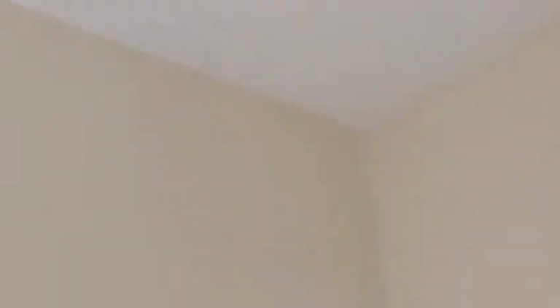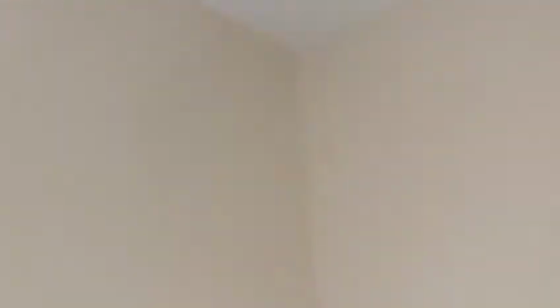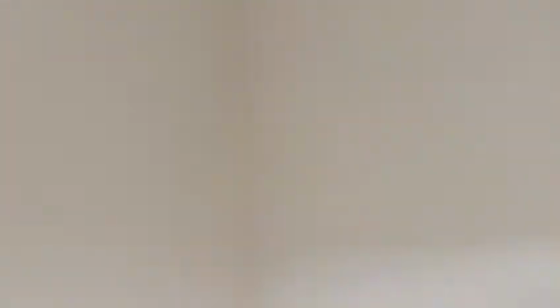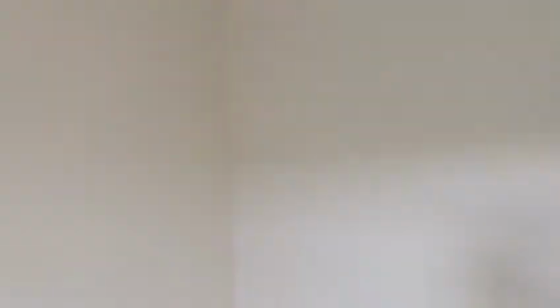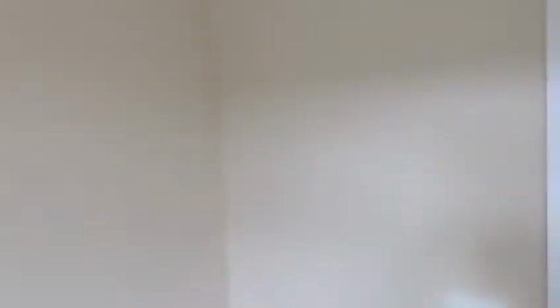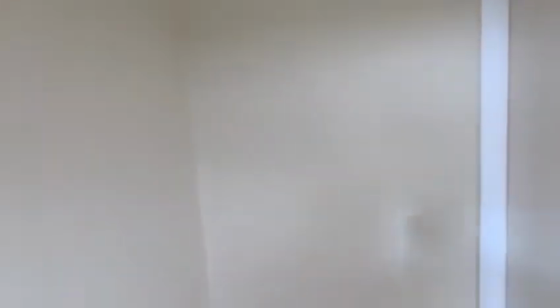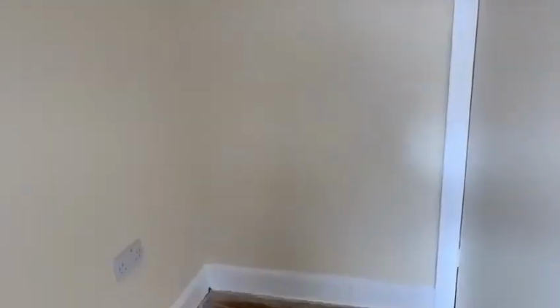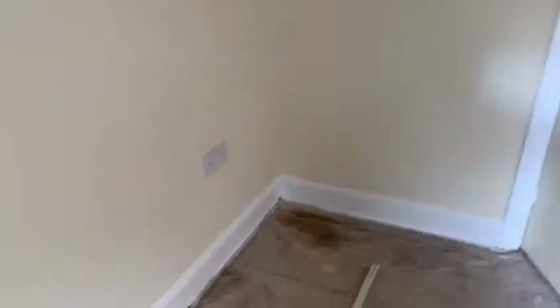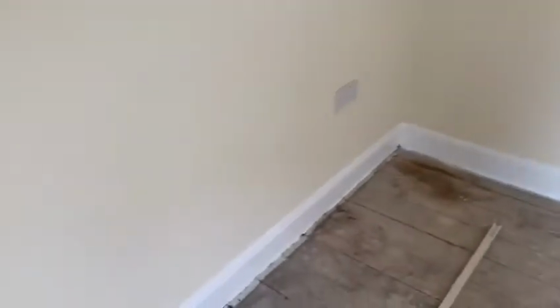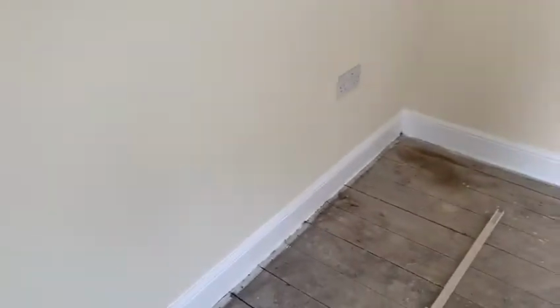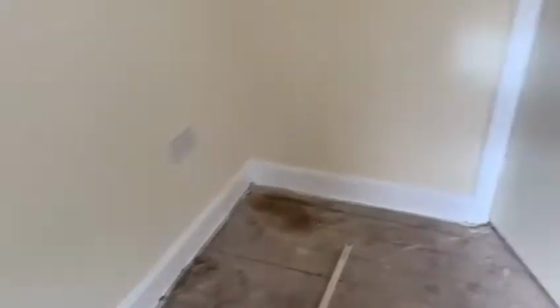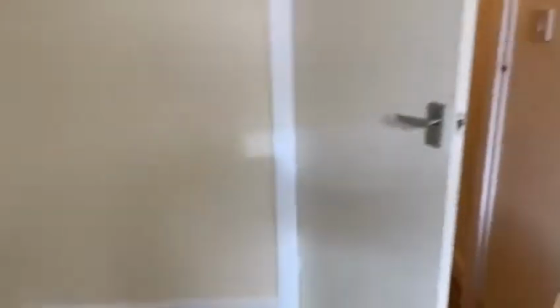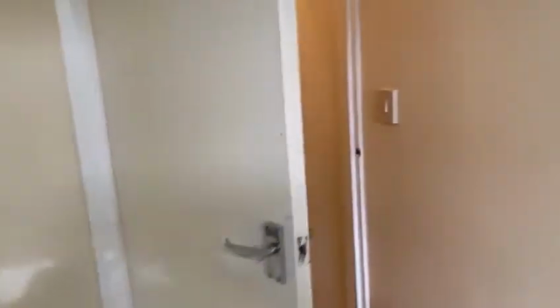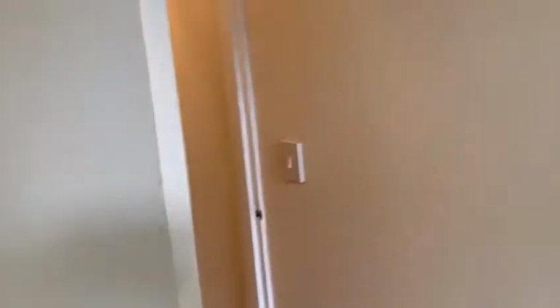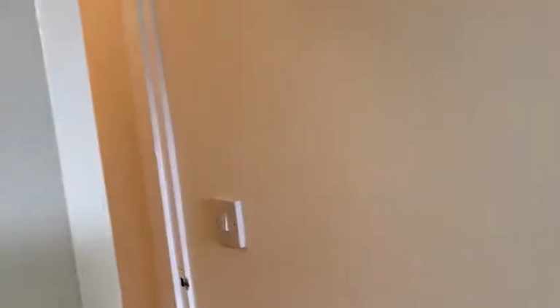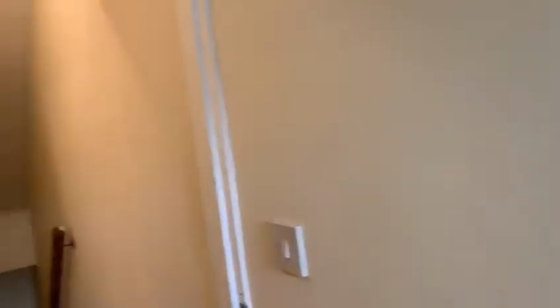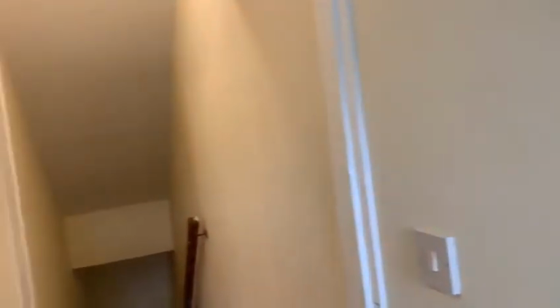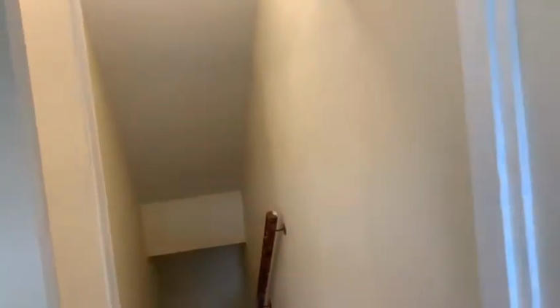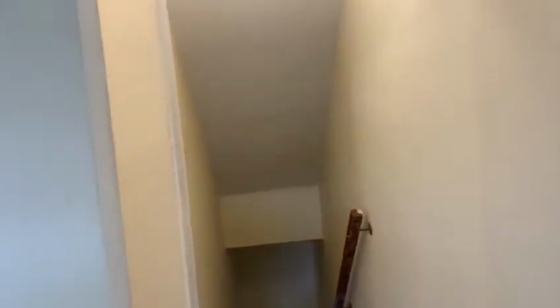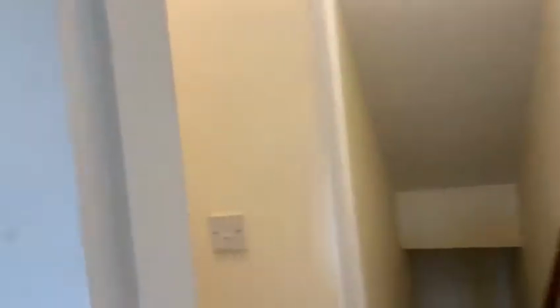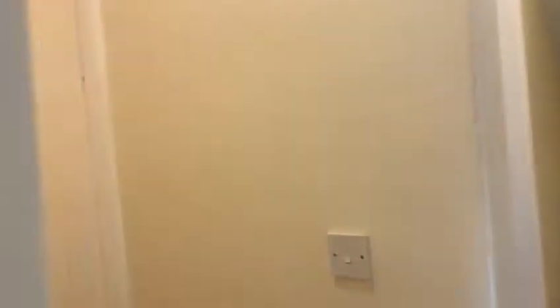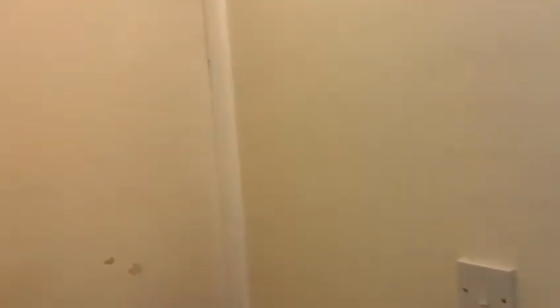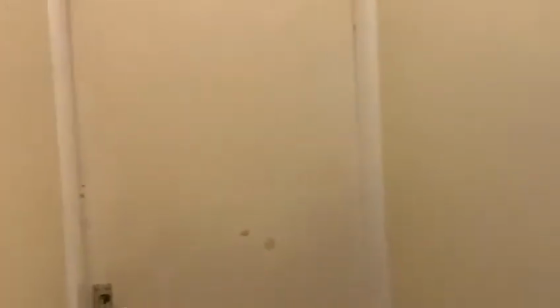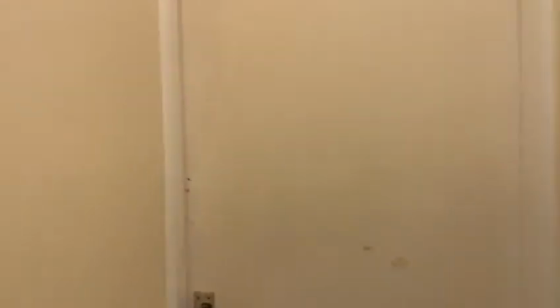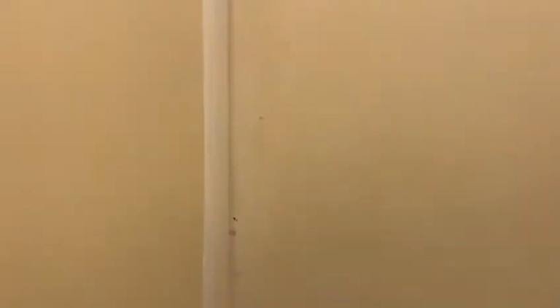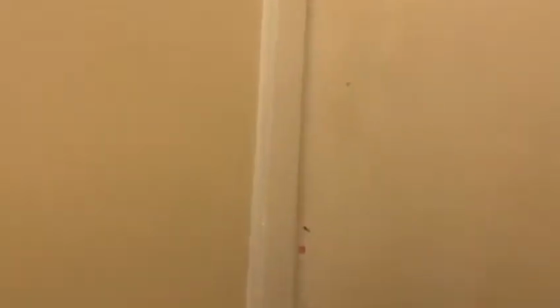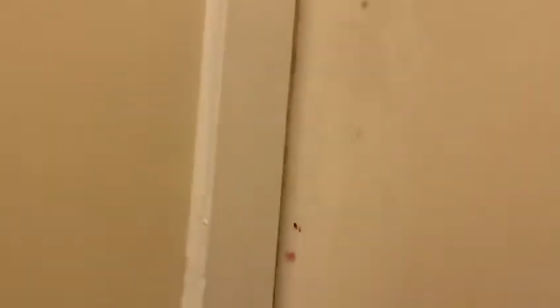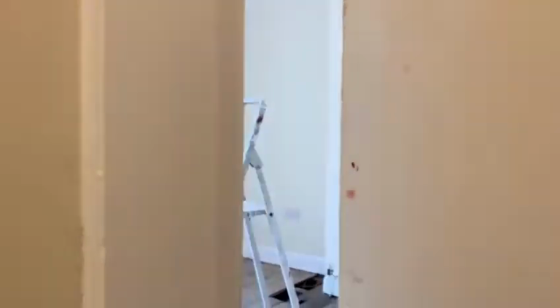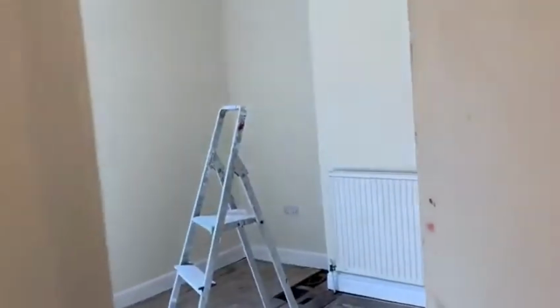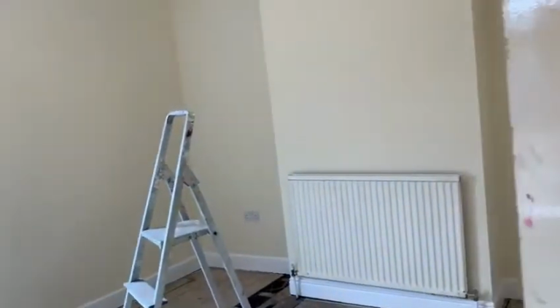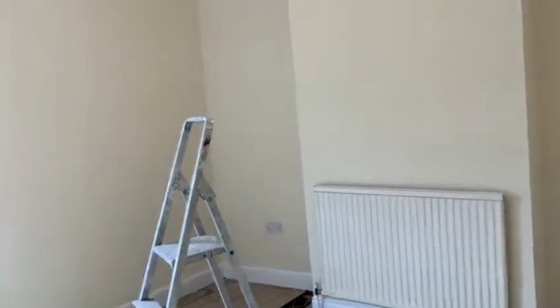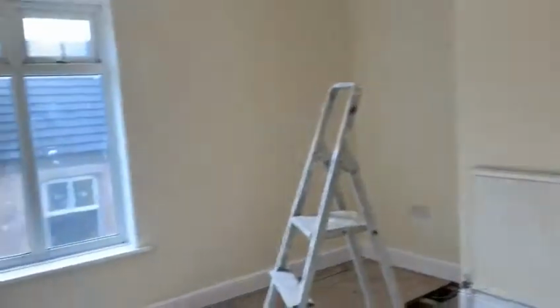The finish is really nice from the paintwork compared to what it was when we got it — a lot nicer. Spent a lot of time filling and sanding. Just makes all the difference.